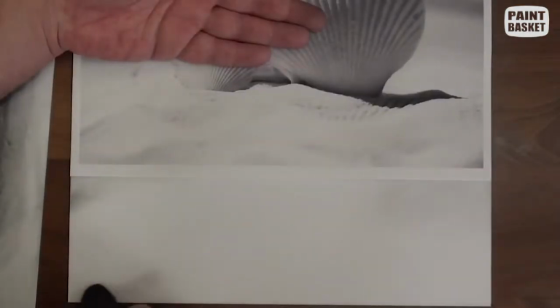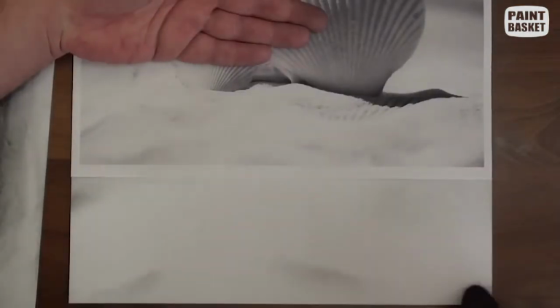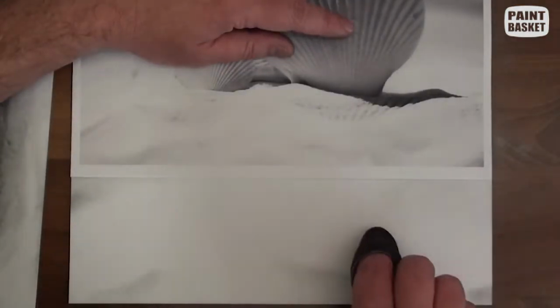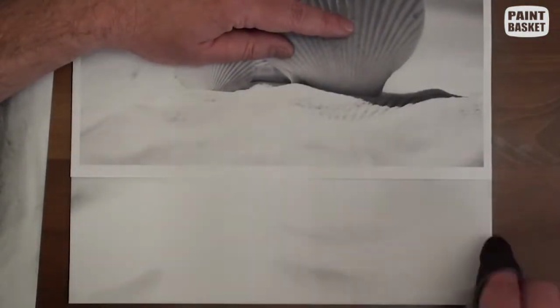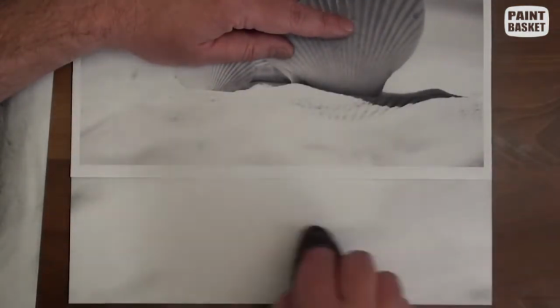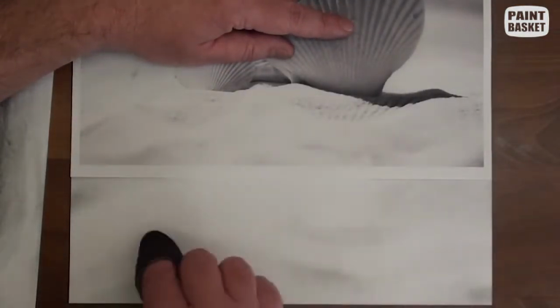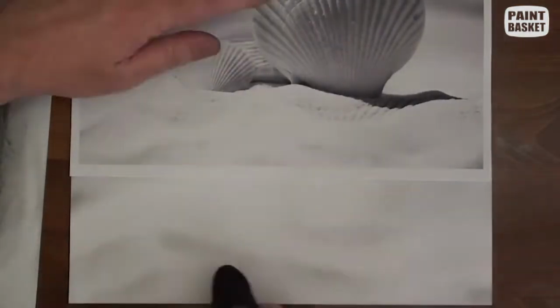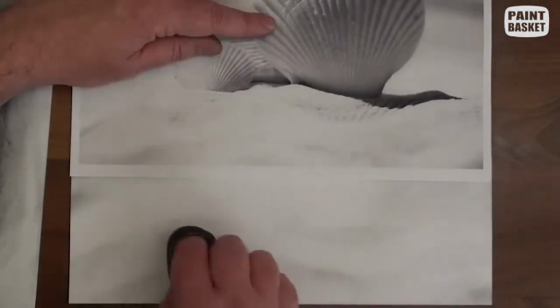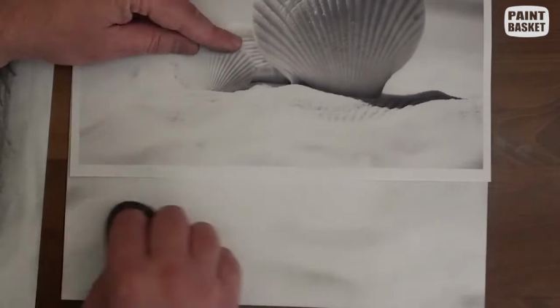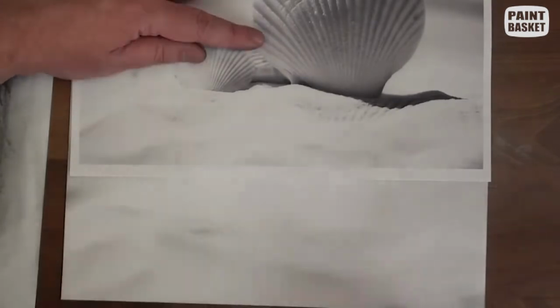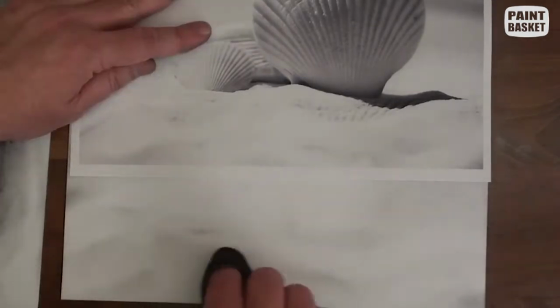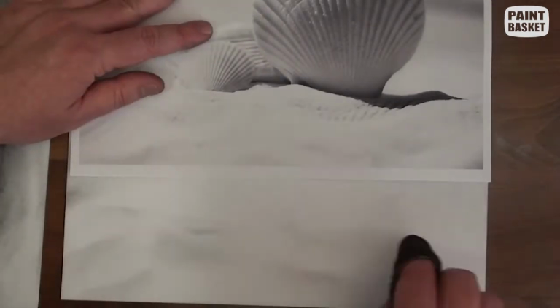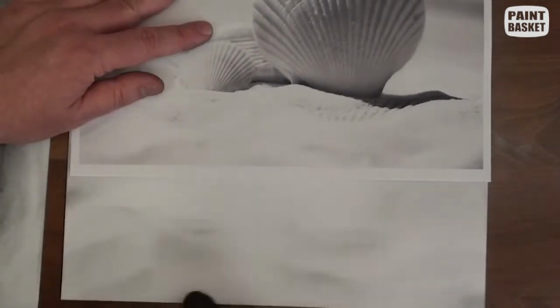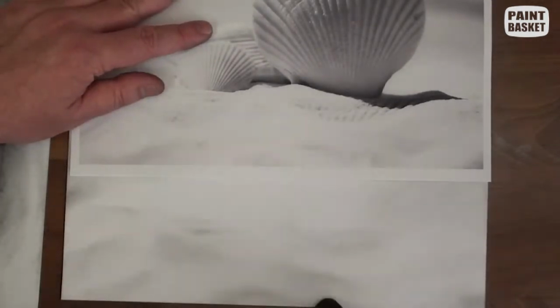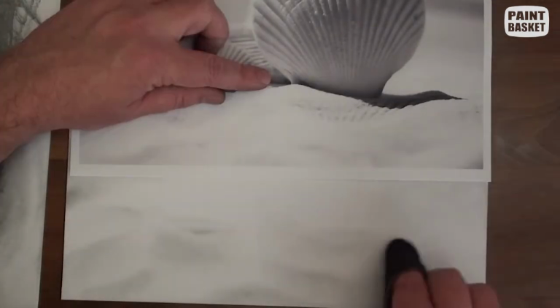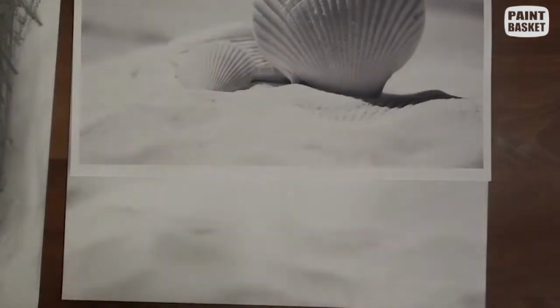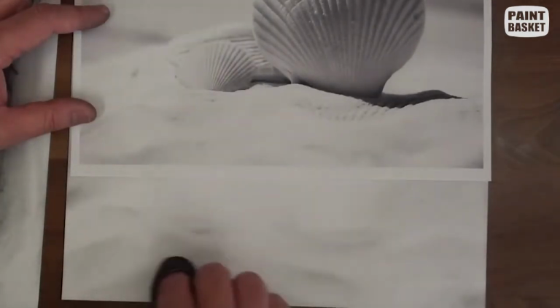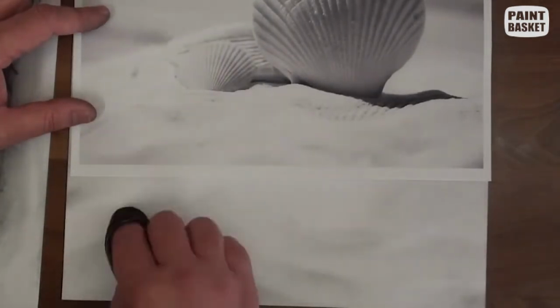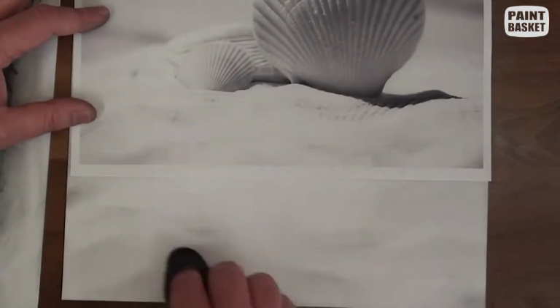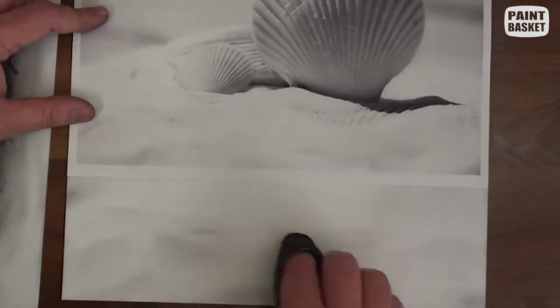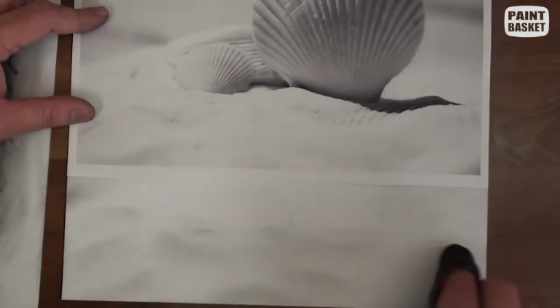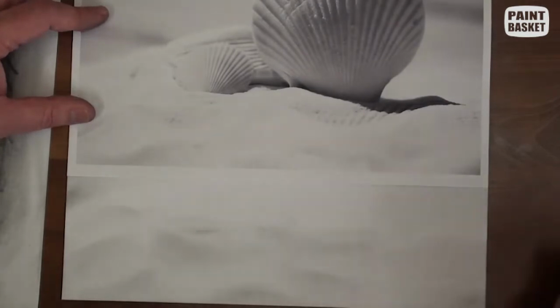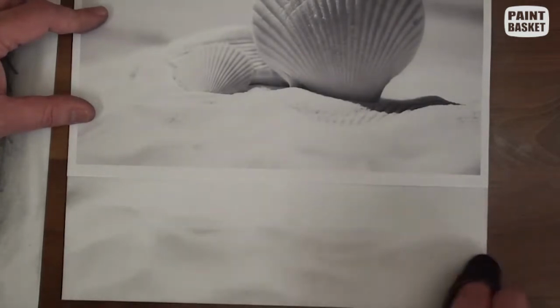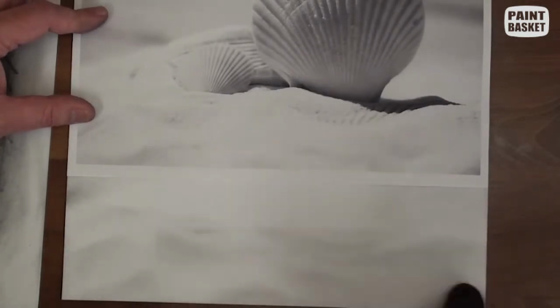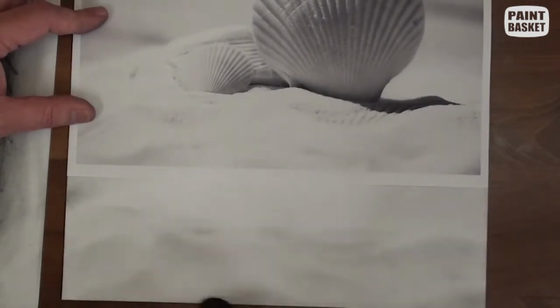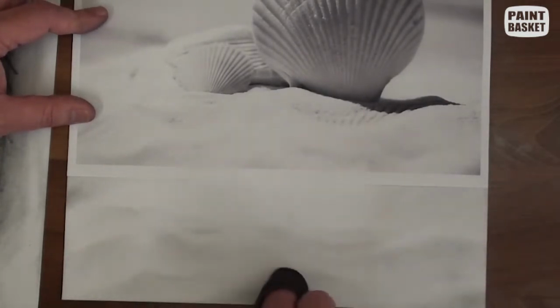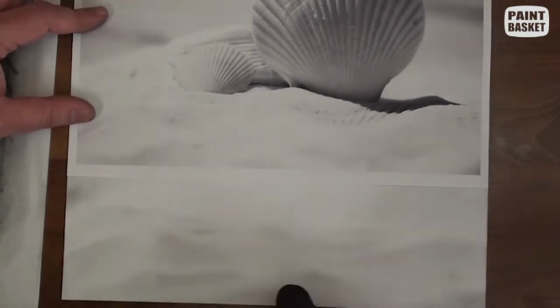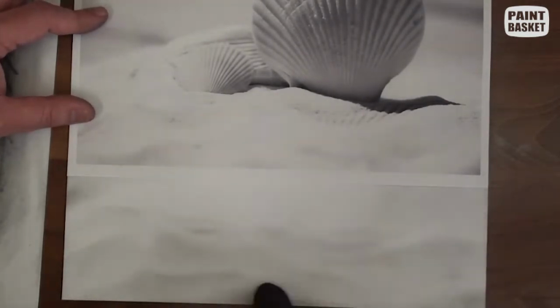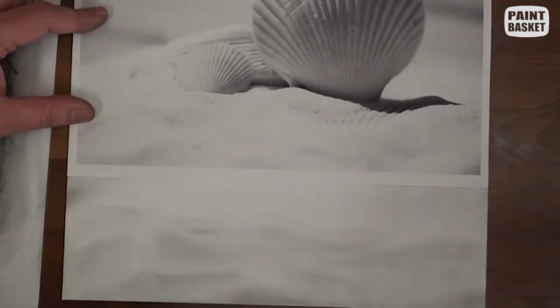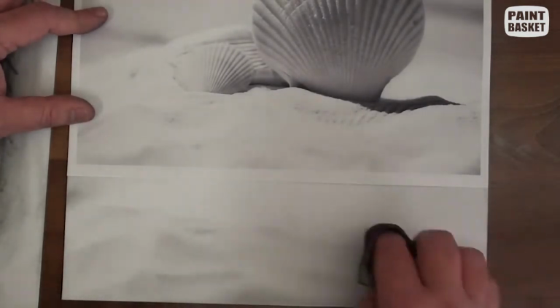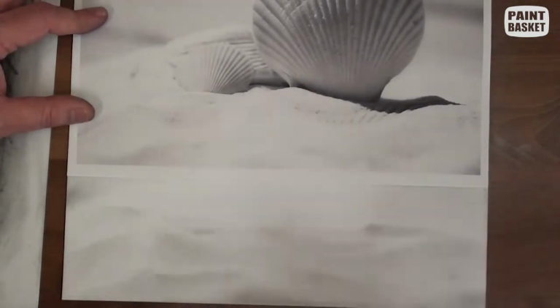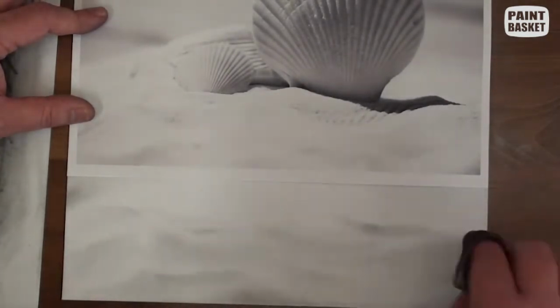We can now shade the sand in the foreground. Put down a line and then soften it towards the bottom of the page by pressing lighter on the cloth. By adding several of these lines at random places, we create the illusion of sea sand.